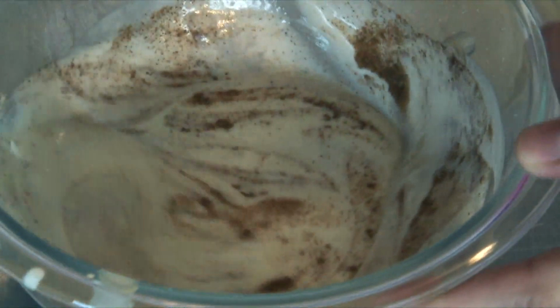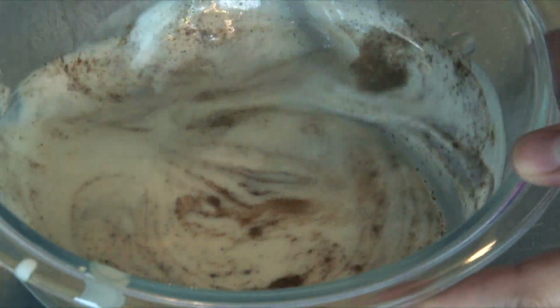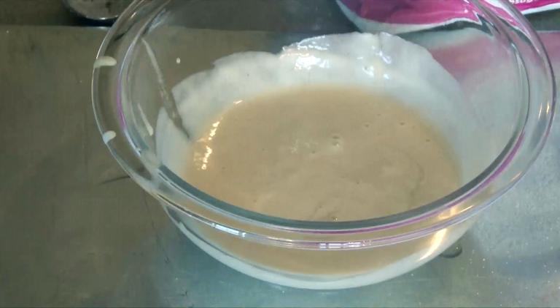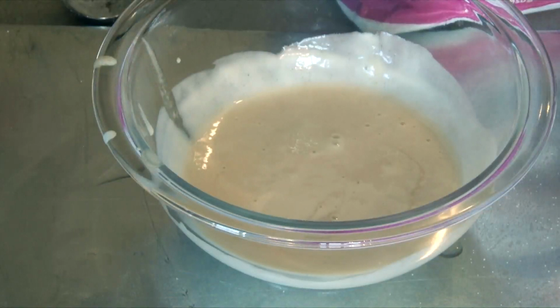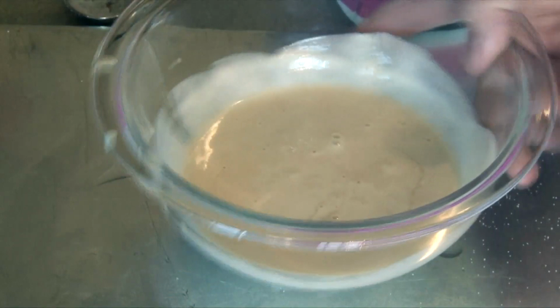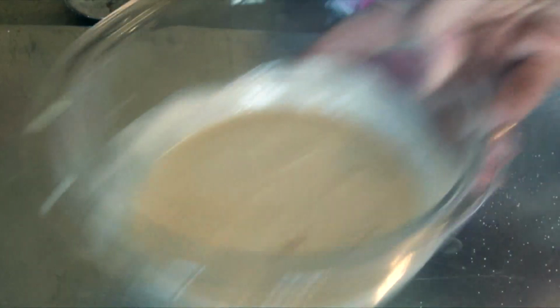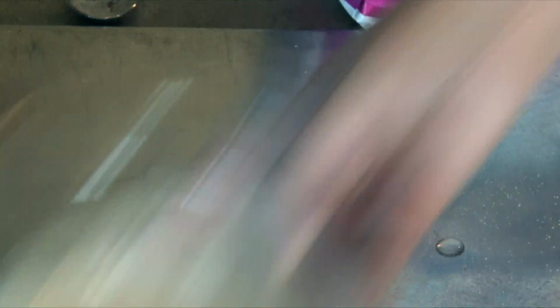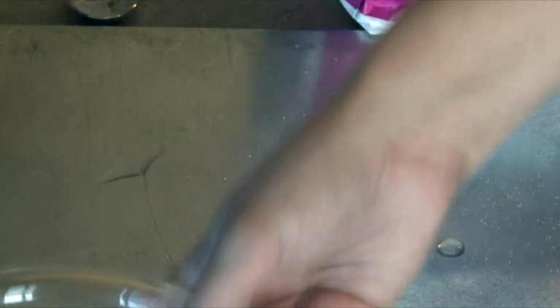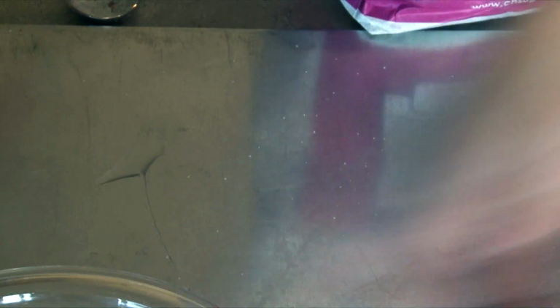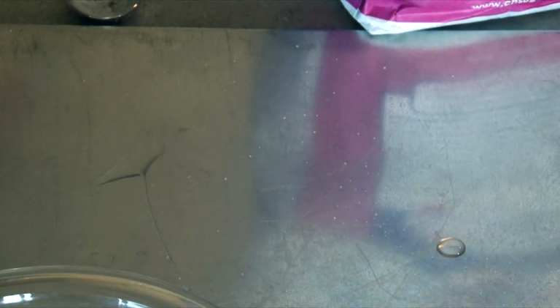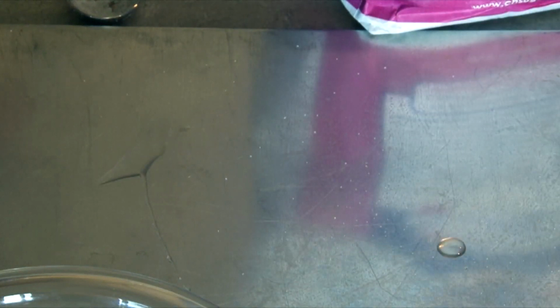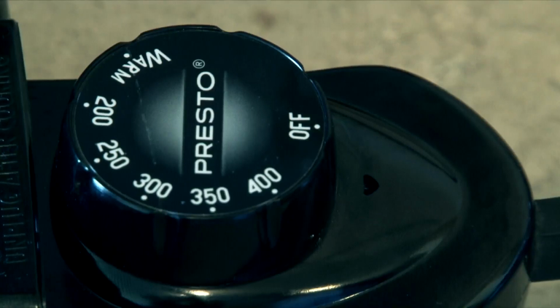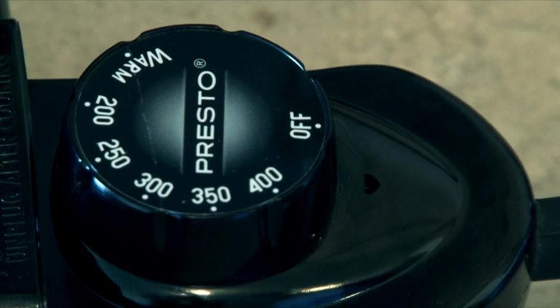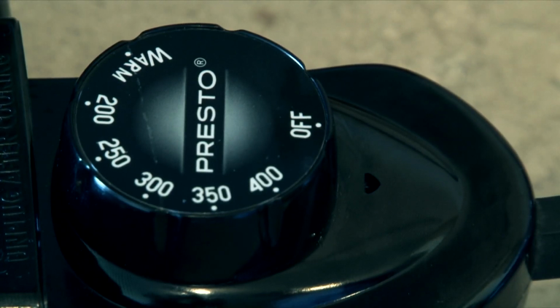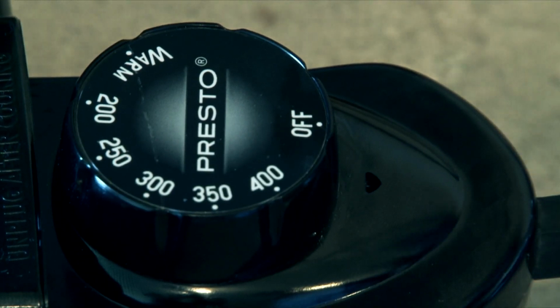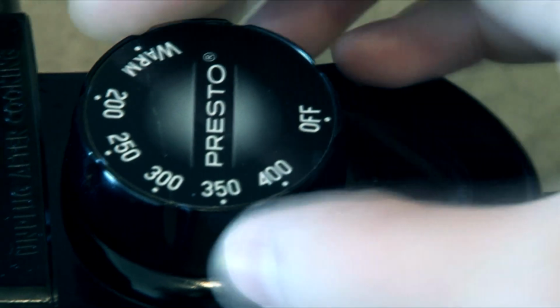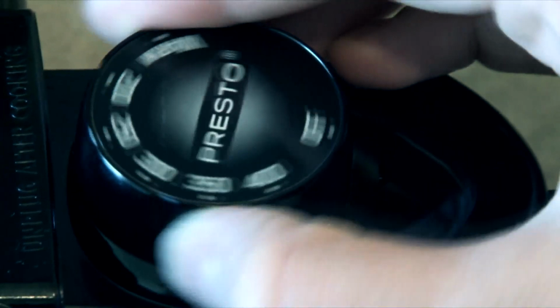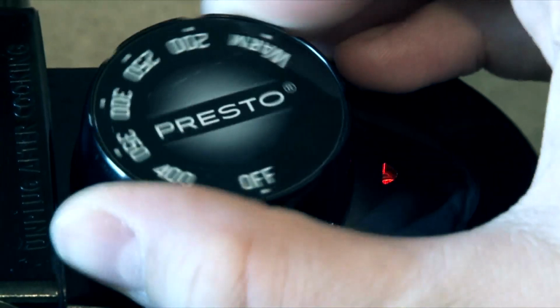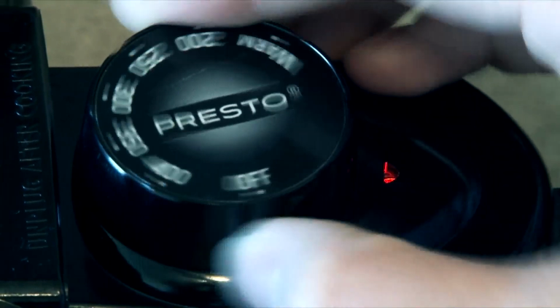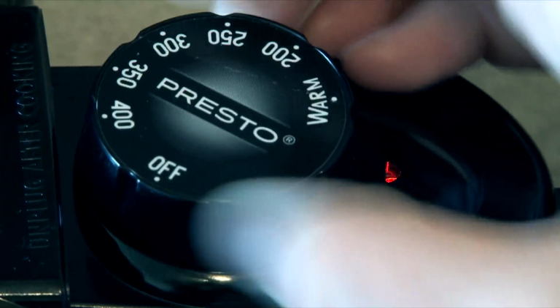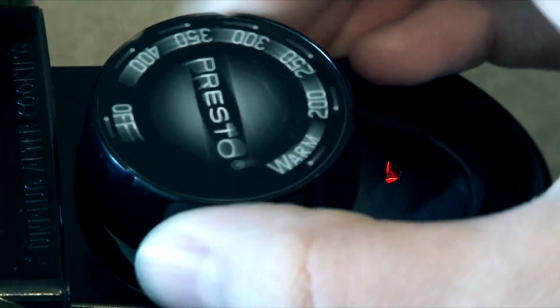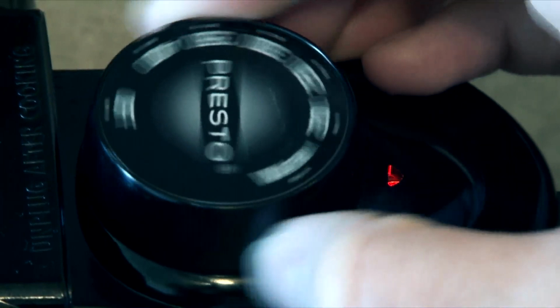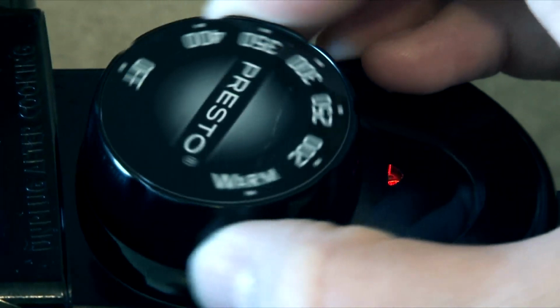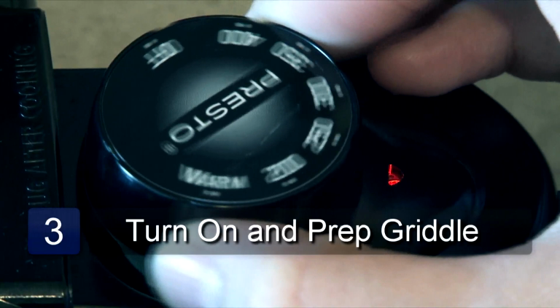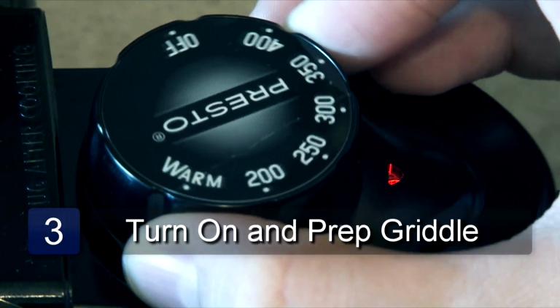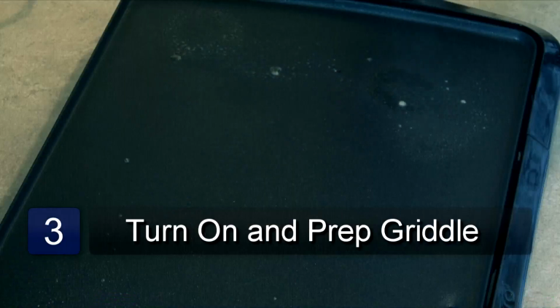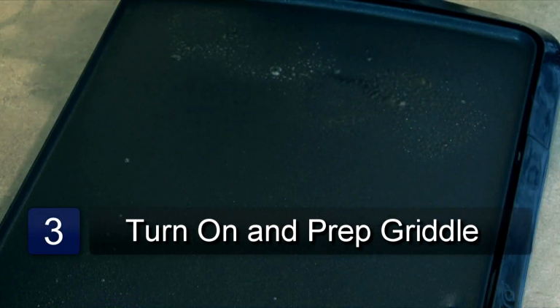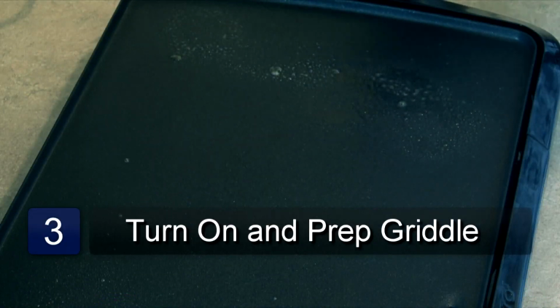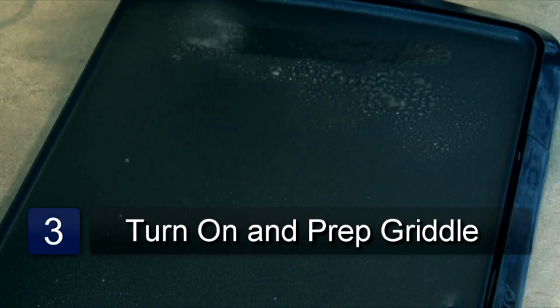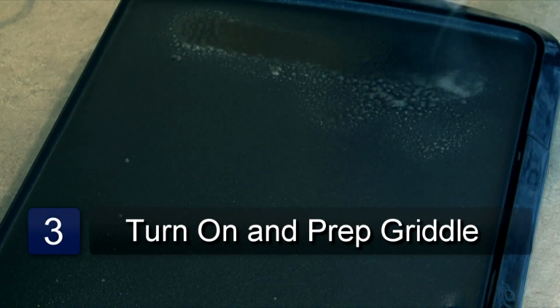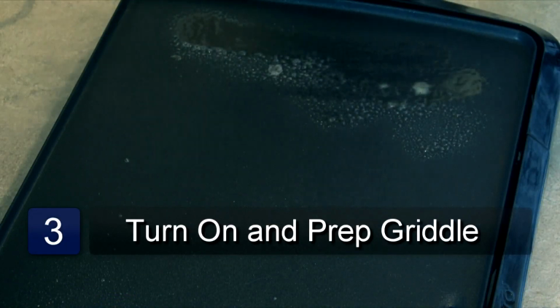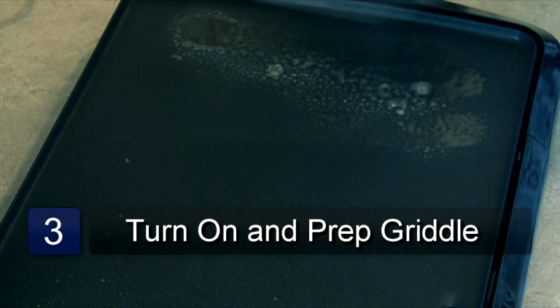Once the ingredients are all mixed together, set the batter aside for a few minutes allowing air to build up within the batter. Turn the griddle onto medium heat and spray the surface evenly with cooking spray.